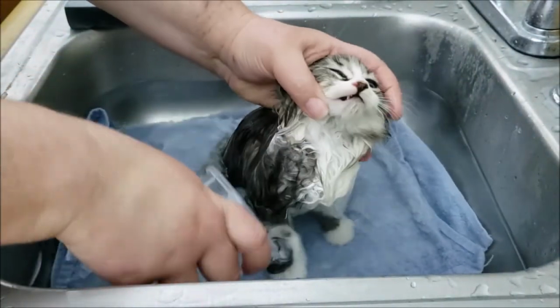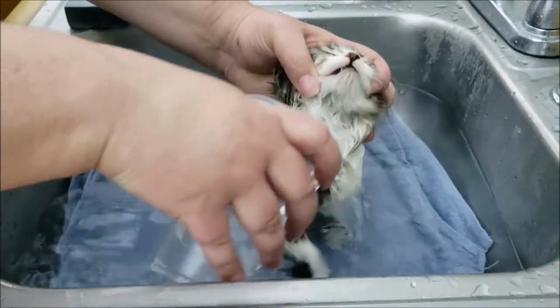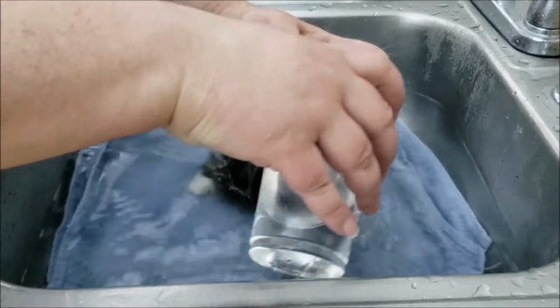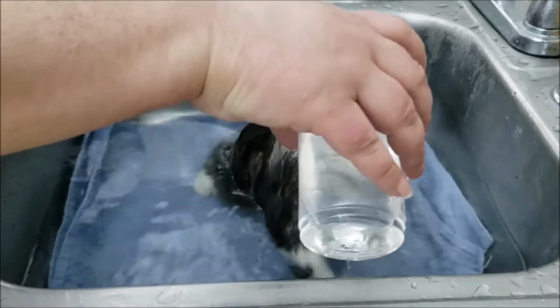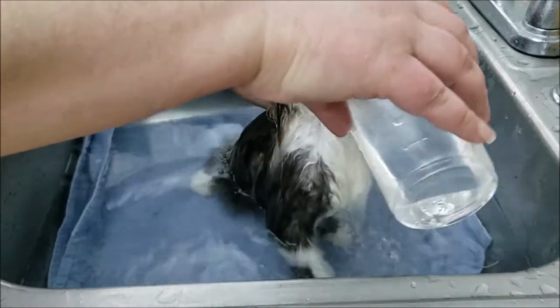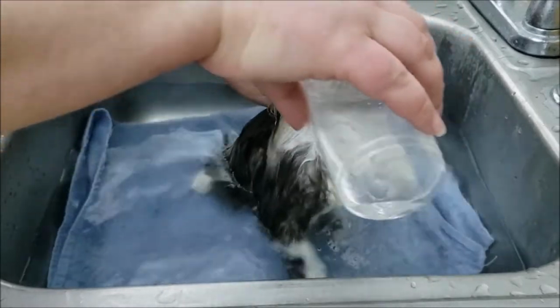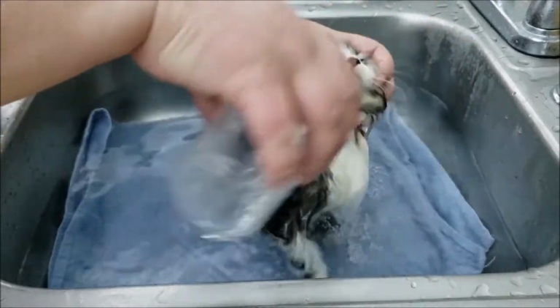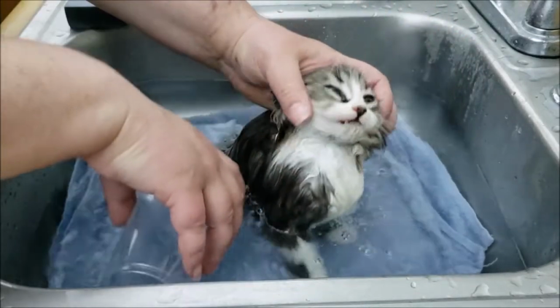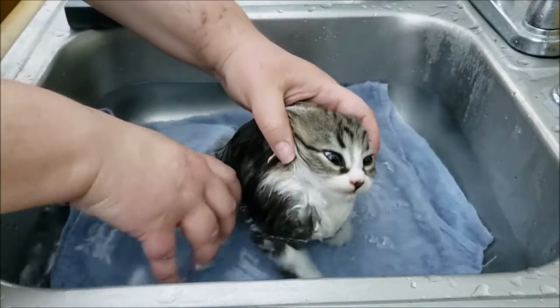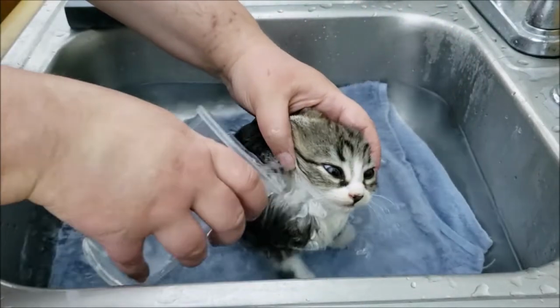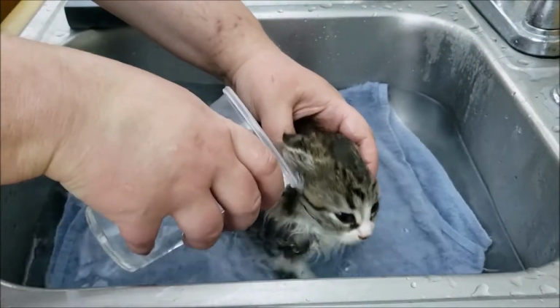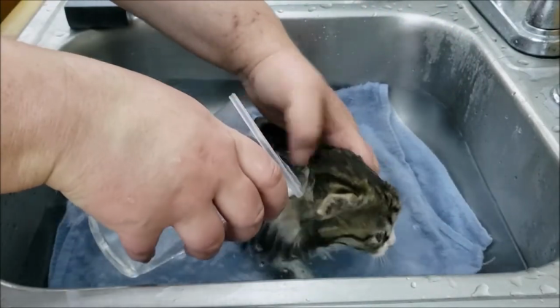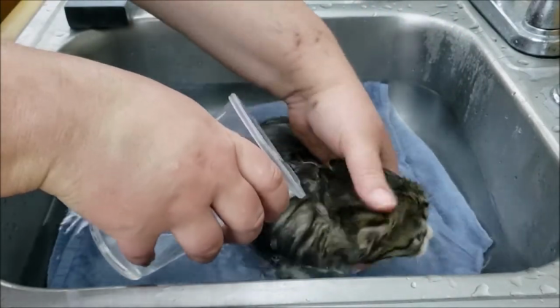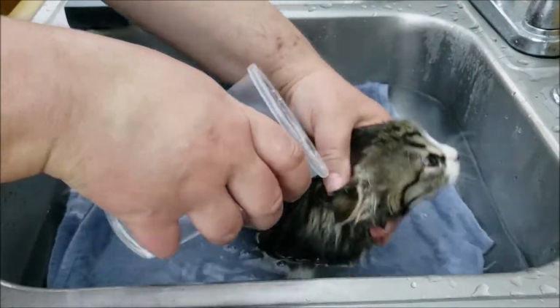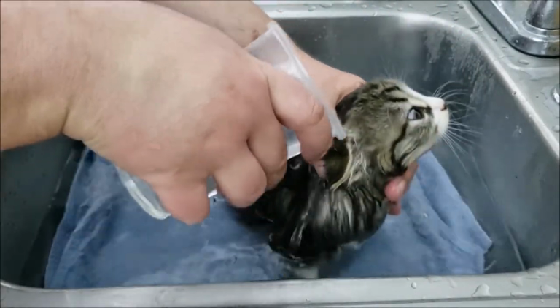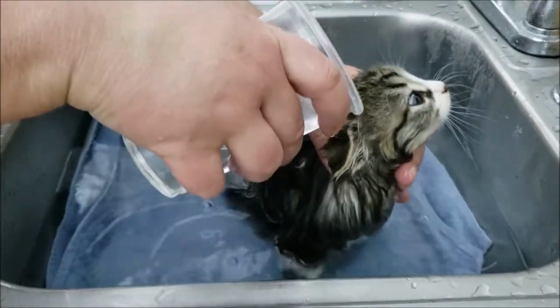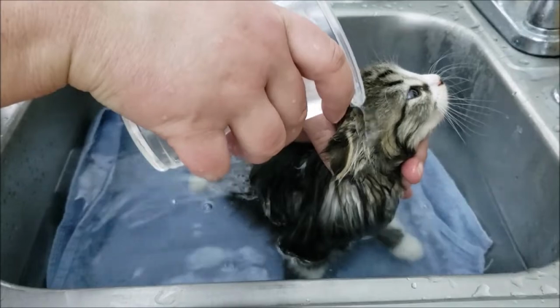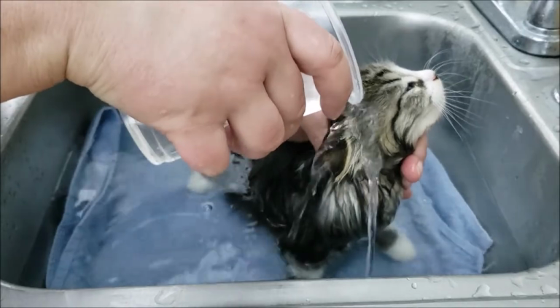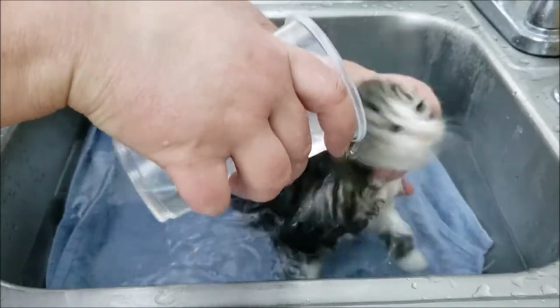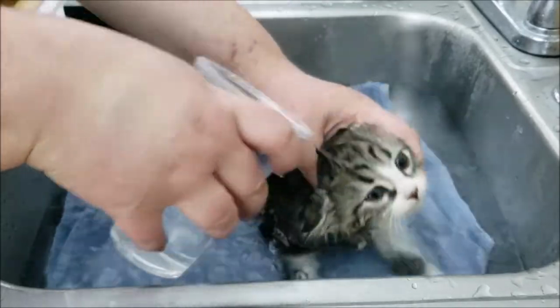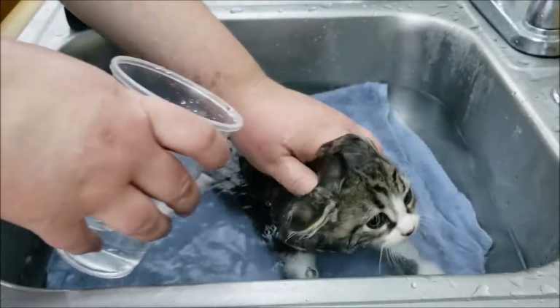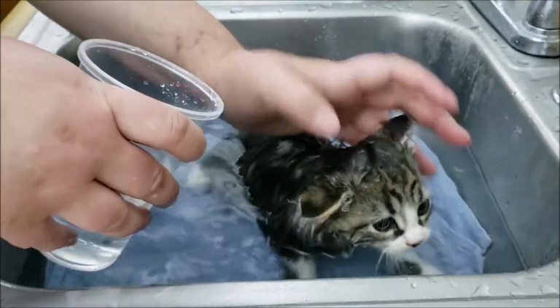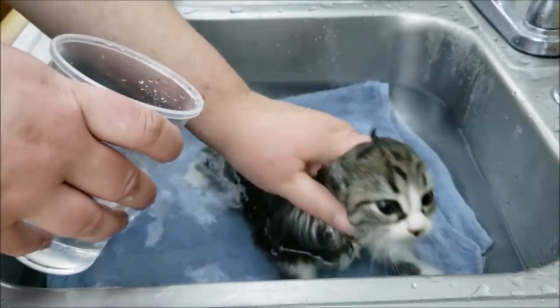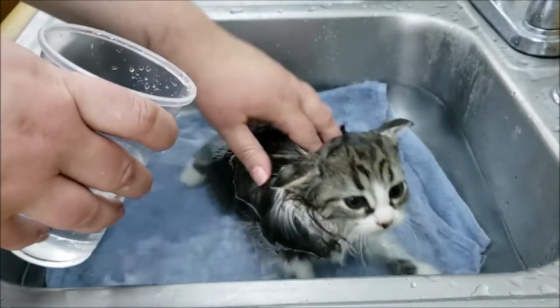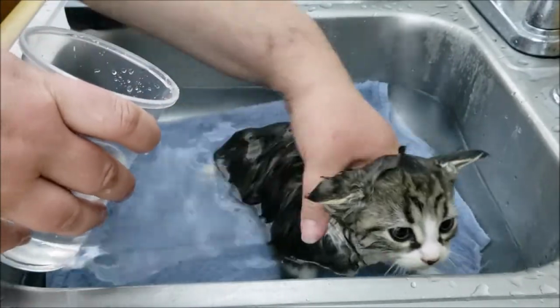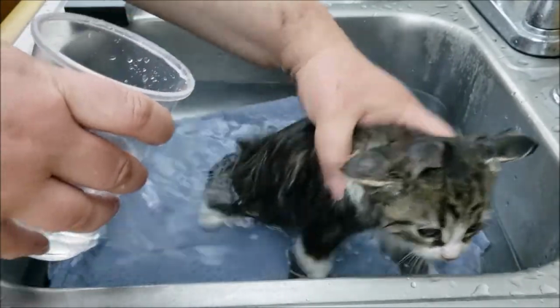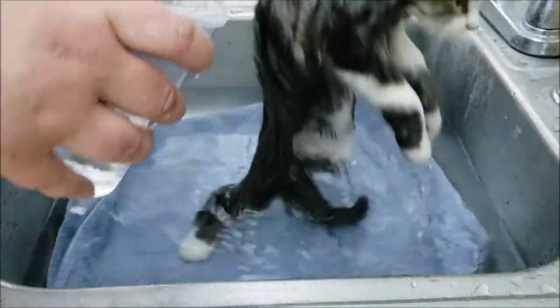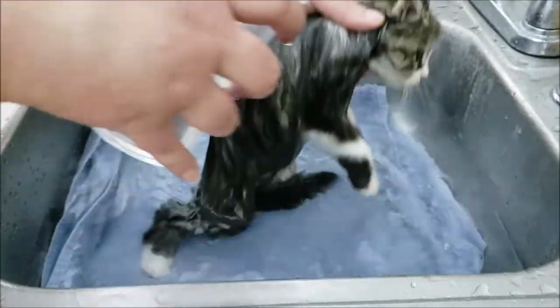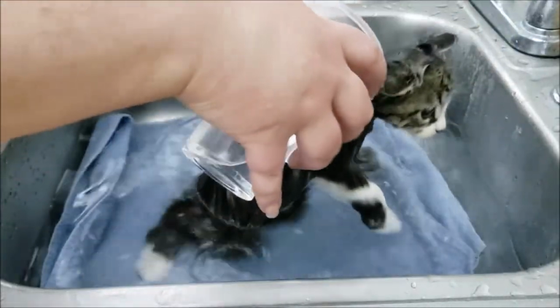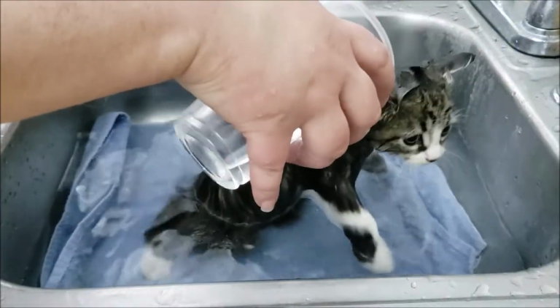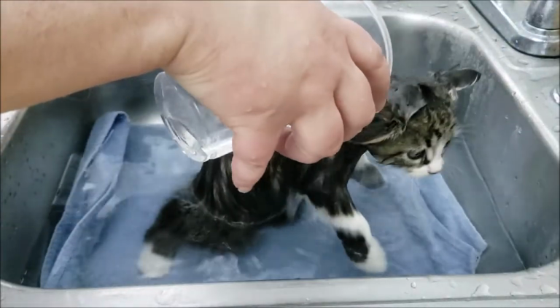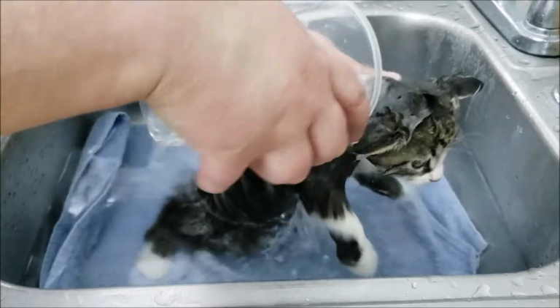We're just going to get all the way up under the chin. You just don't want to get water down their nose. It got on her ear — that's fine, you can get their ears wet.